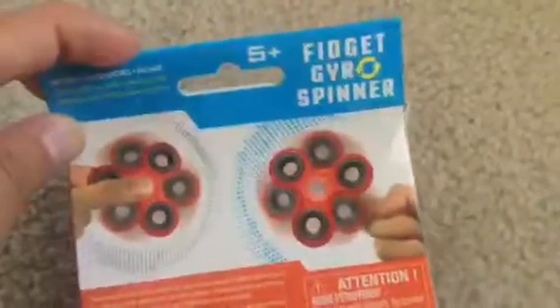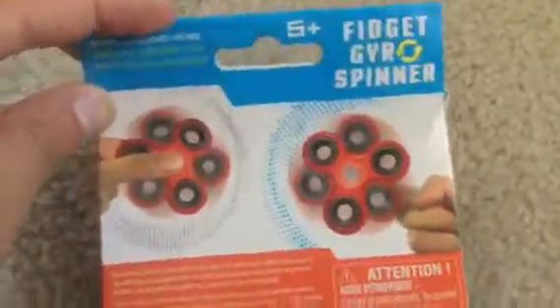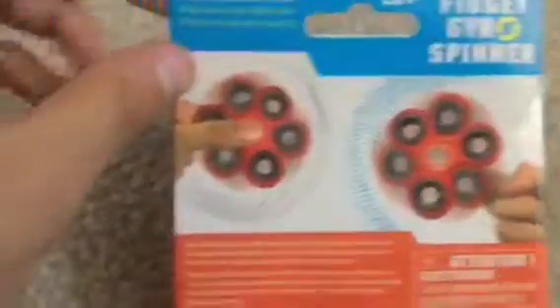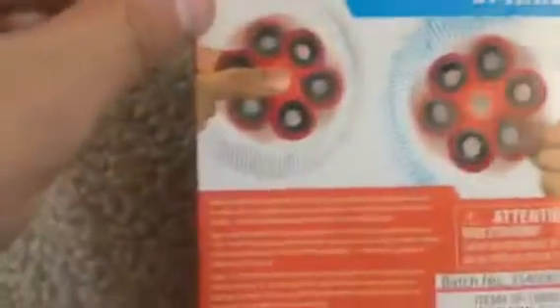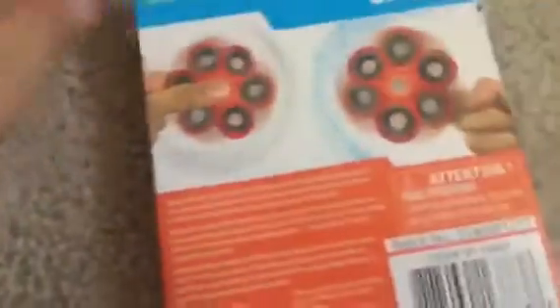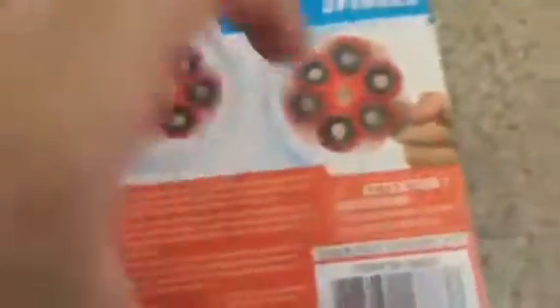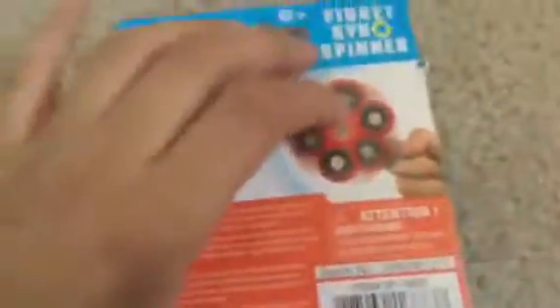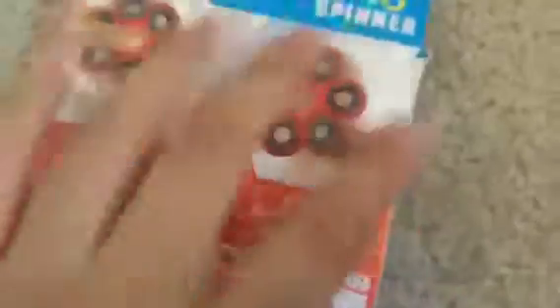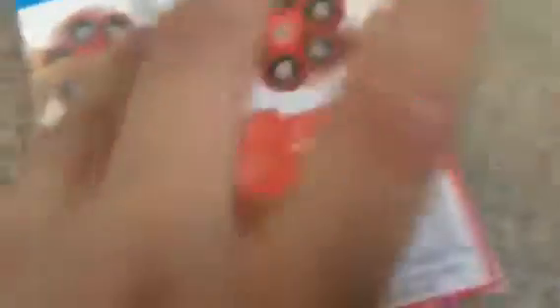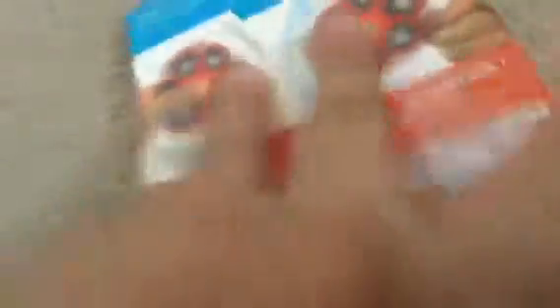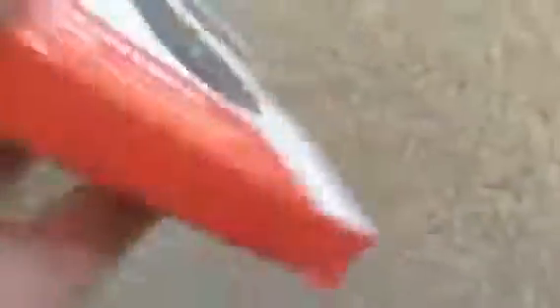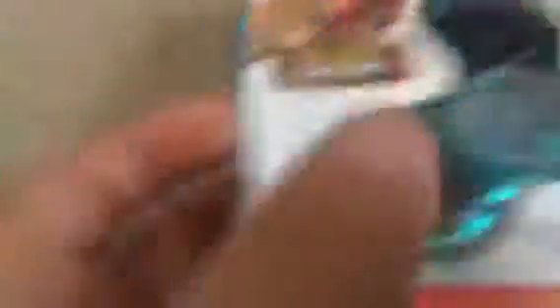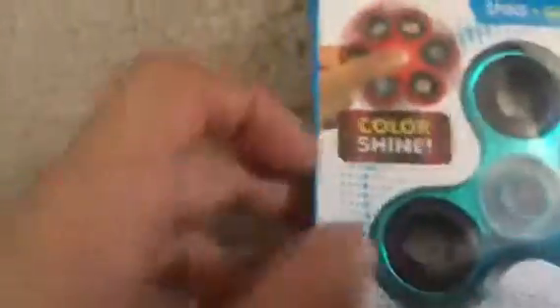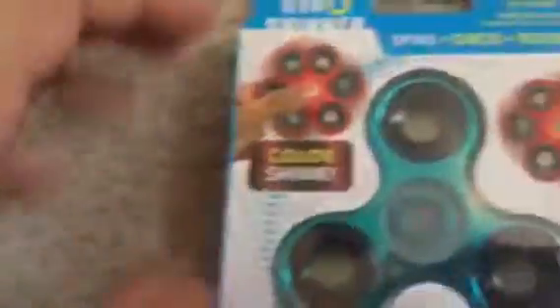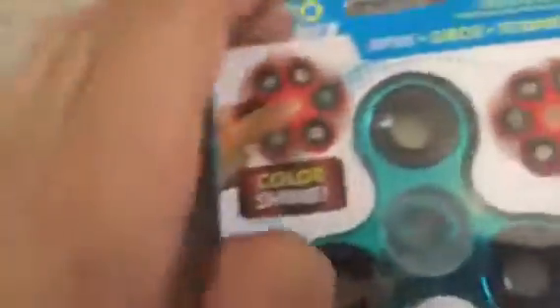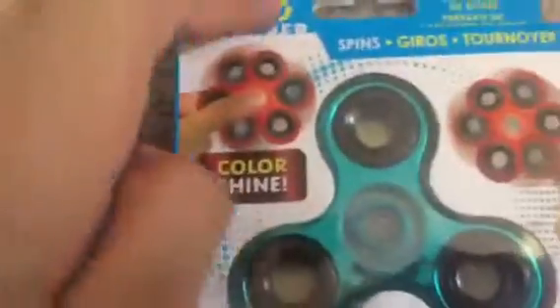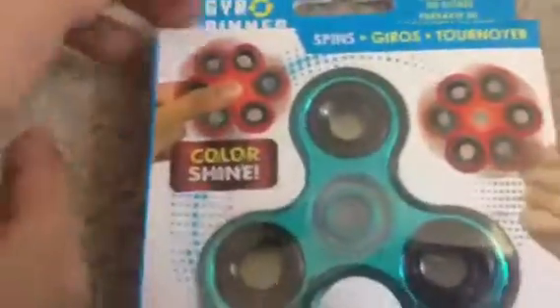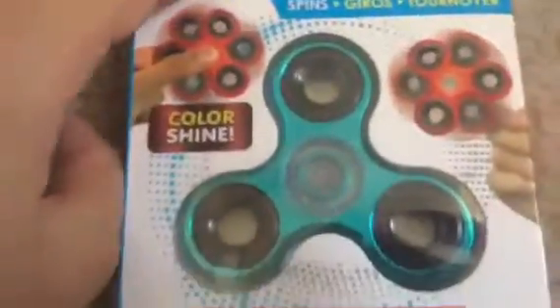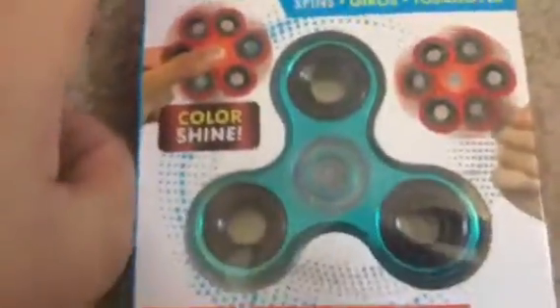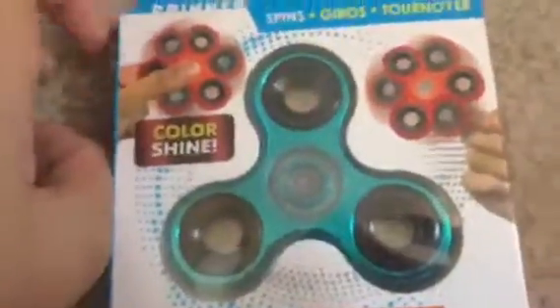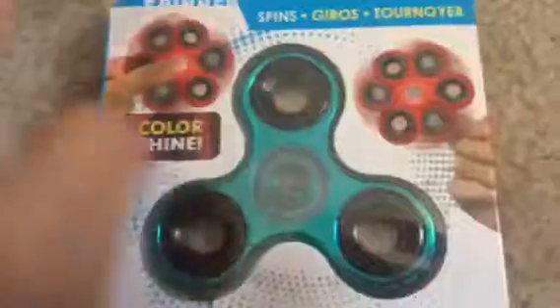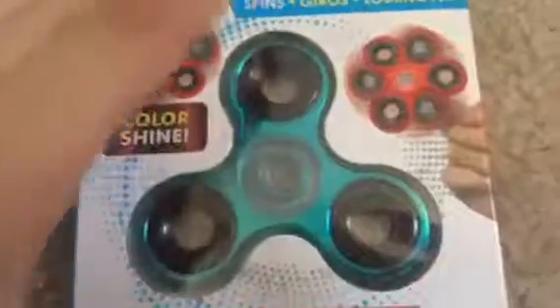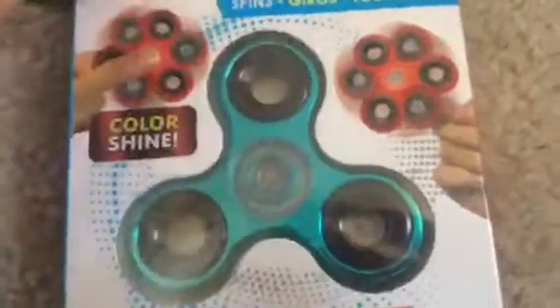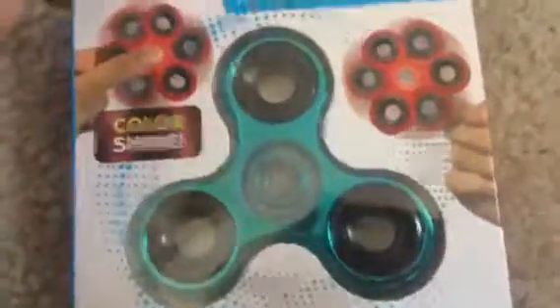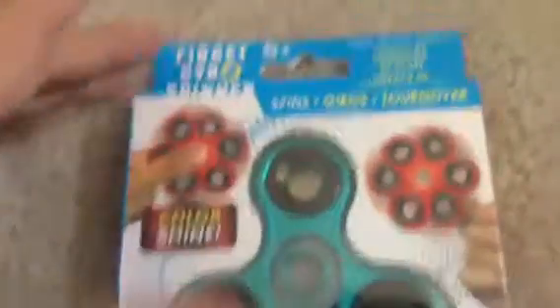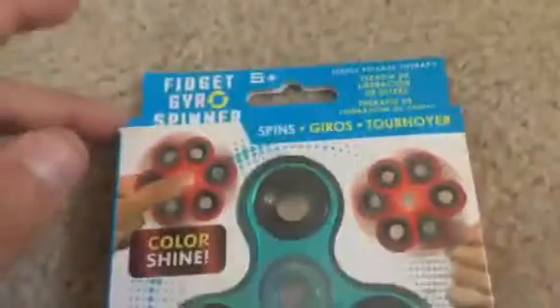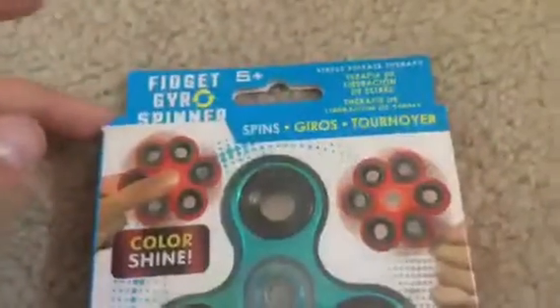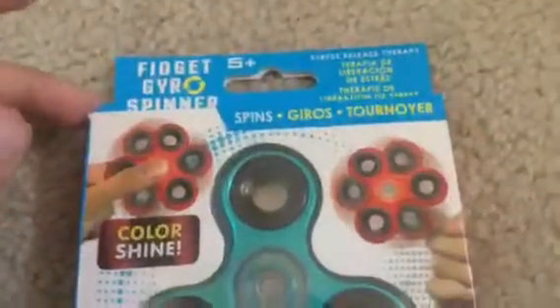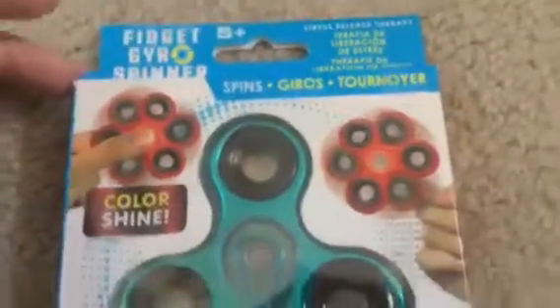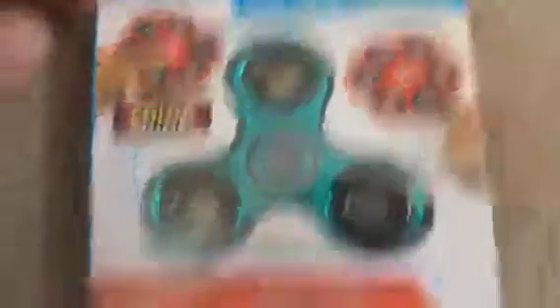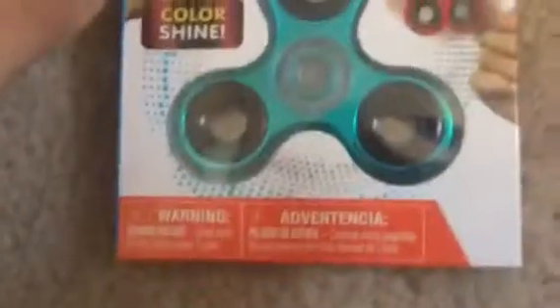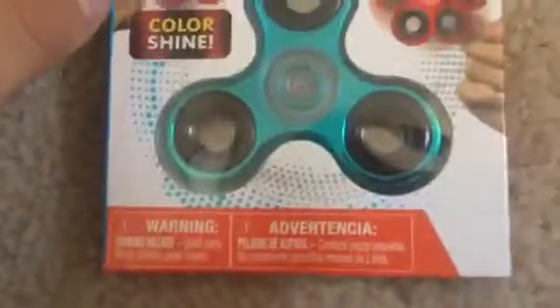Fidget spinner. I know no one plays with fidget spinners anymore but I thought this would have been a good video. This is like a chrome blue and I'm going to open it.